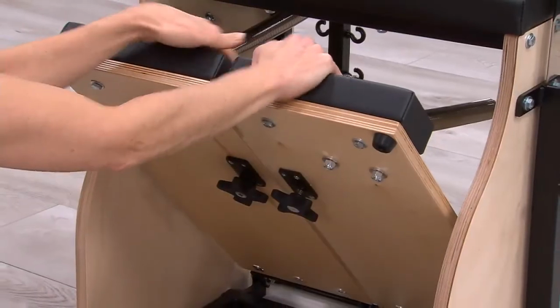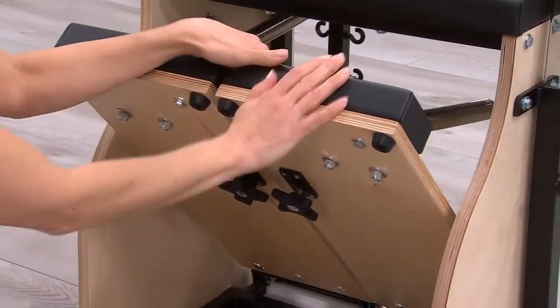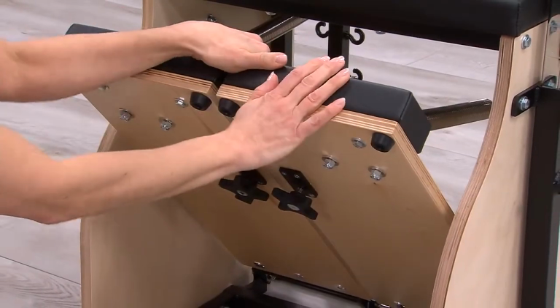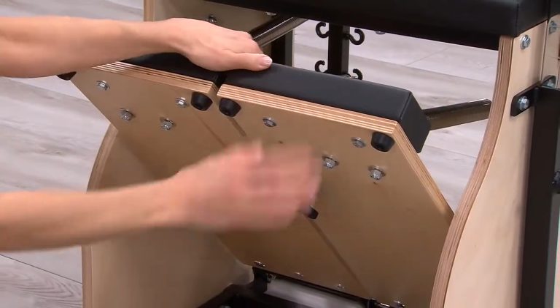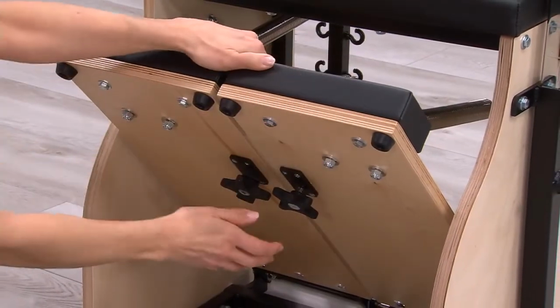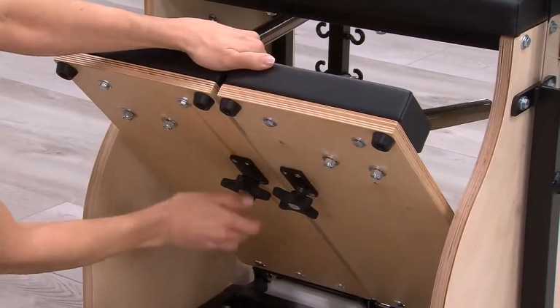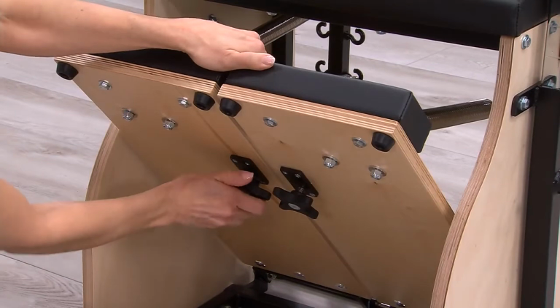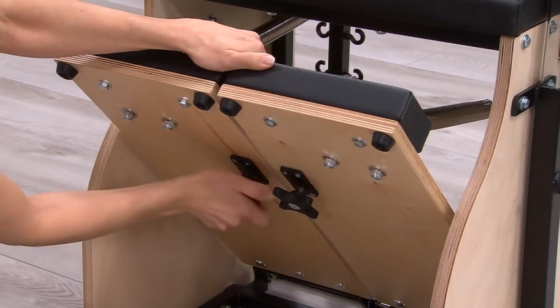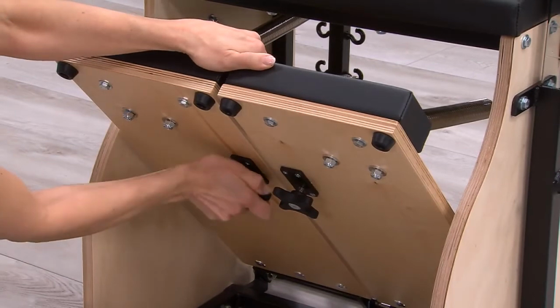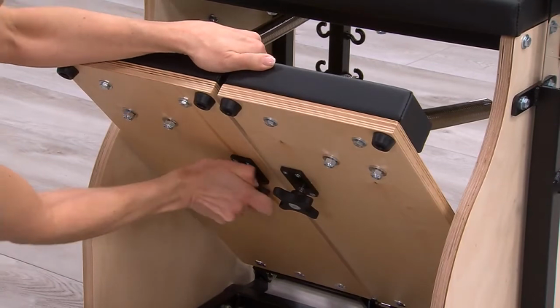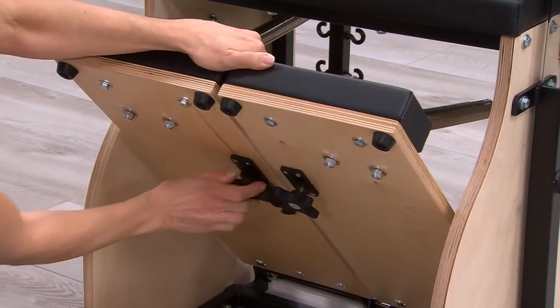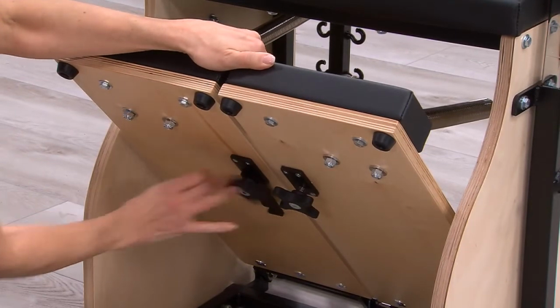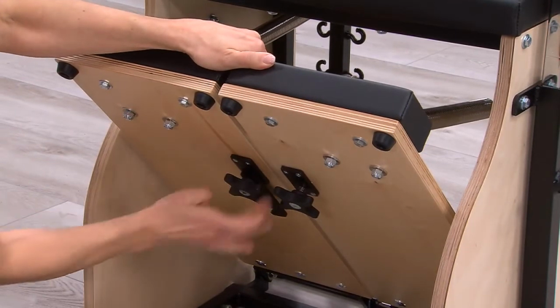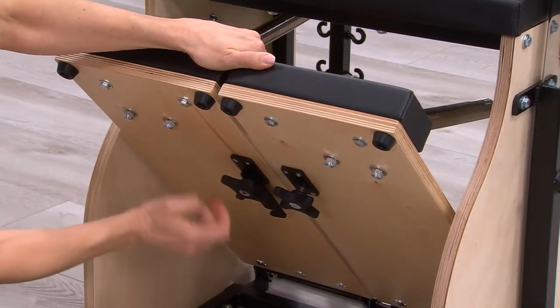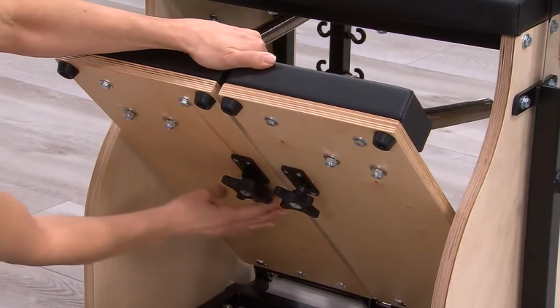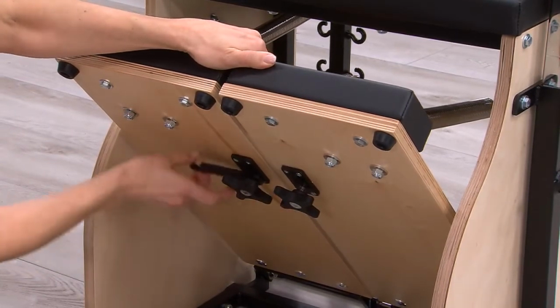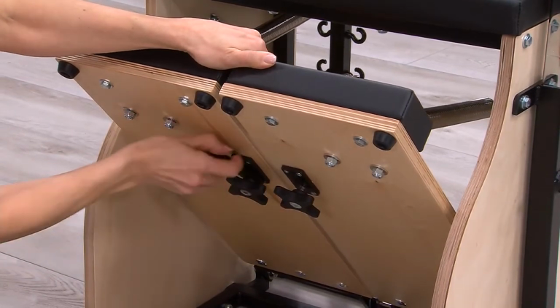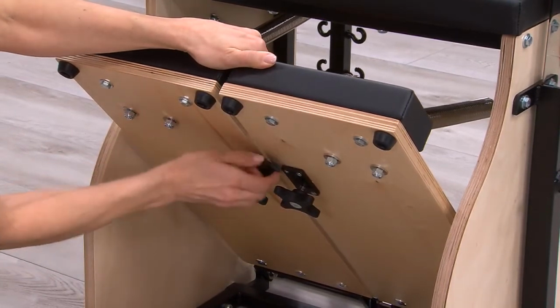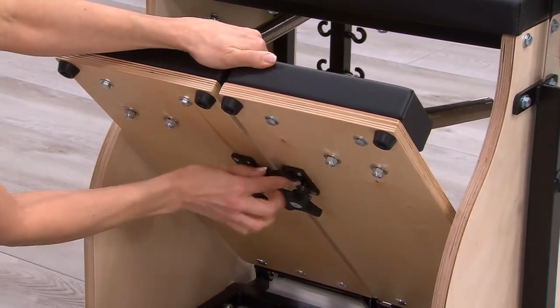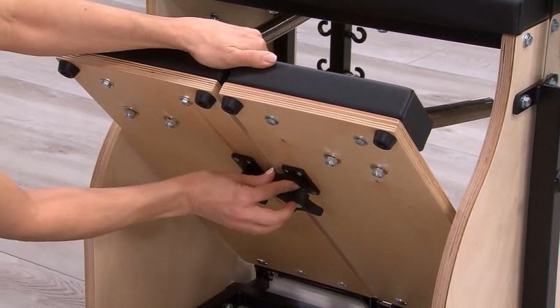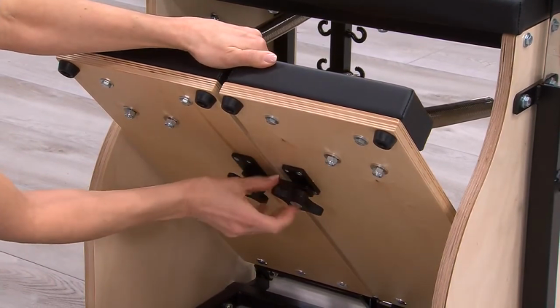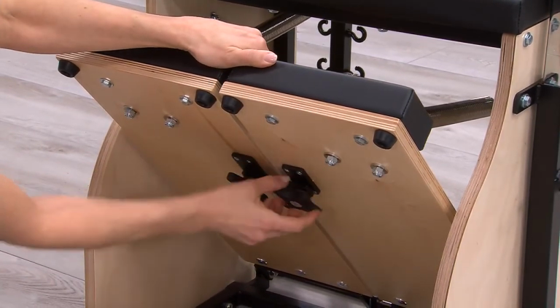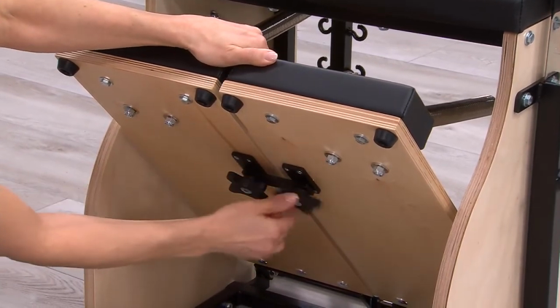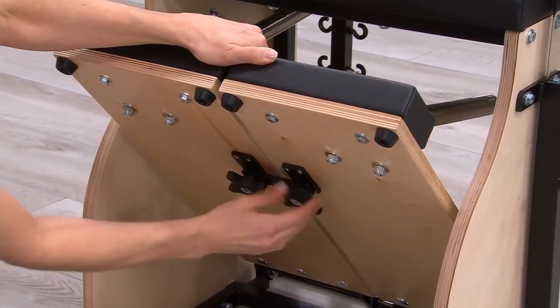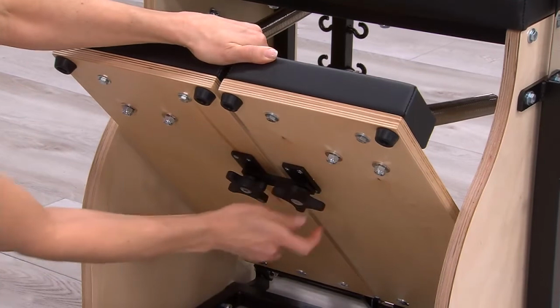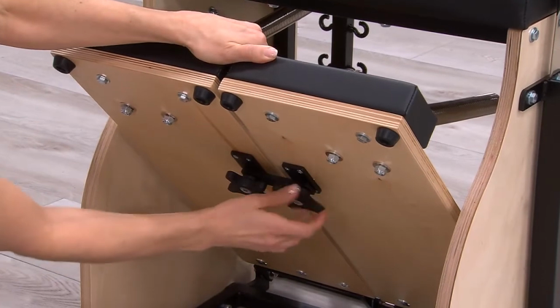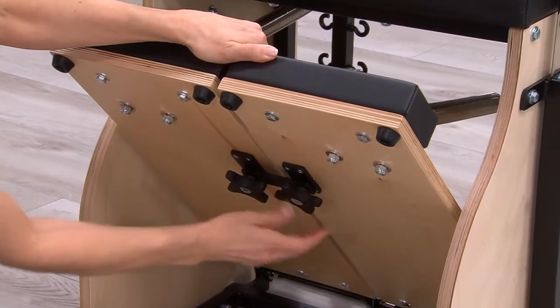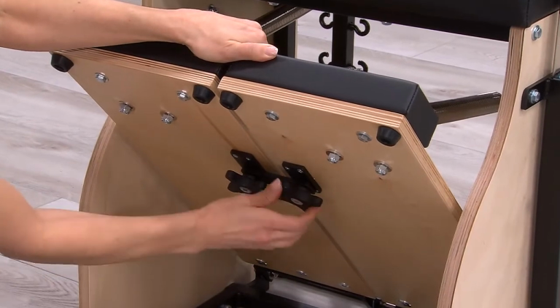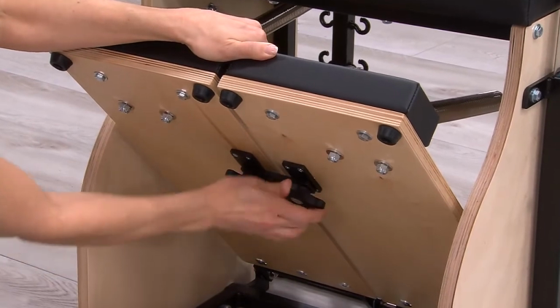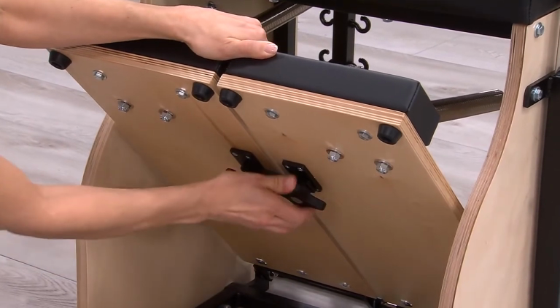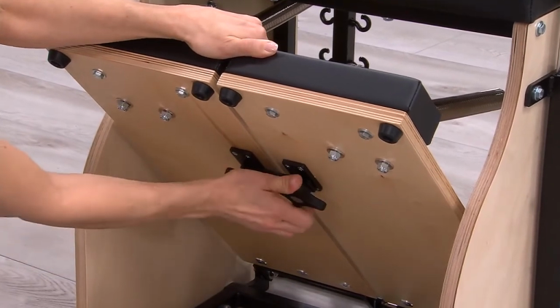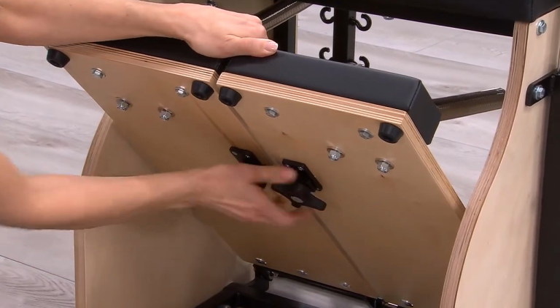To reconnect, loosen the star knob, swing the bar across to the other side, and tighten both star knobs.